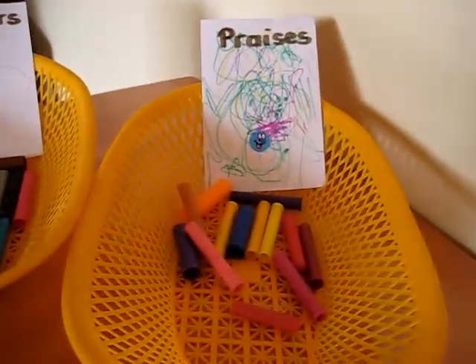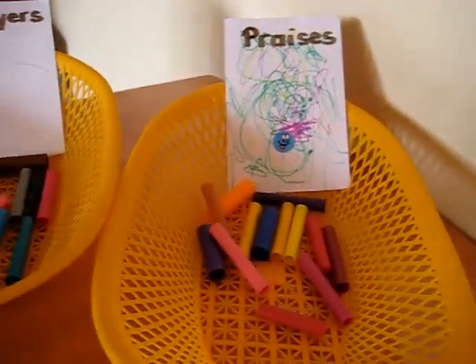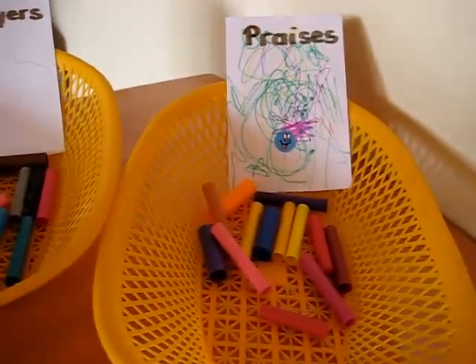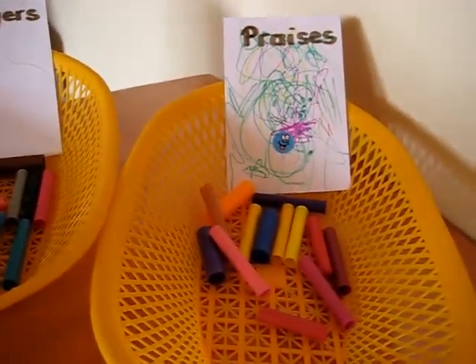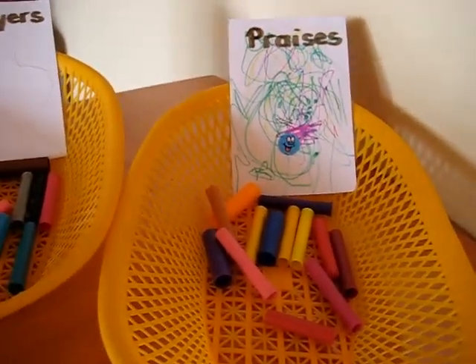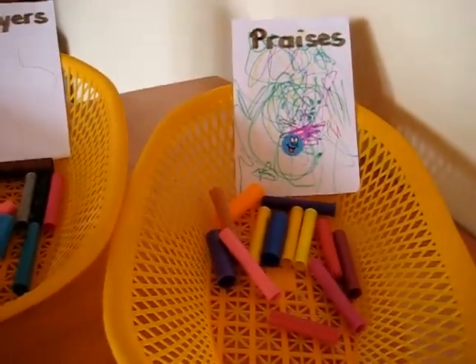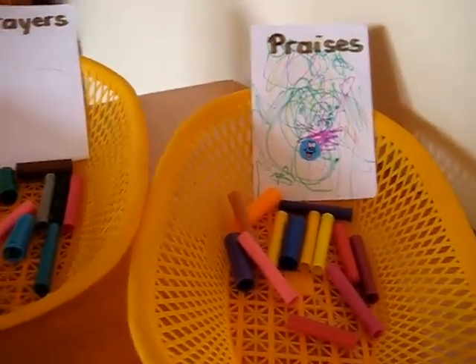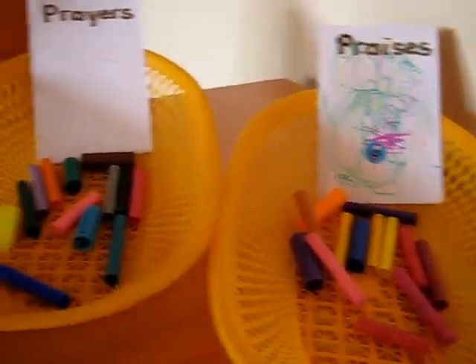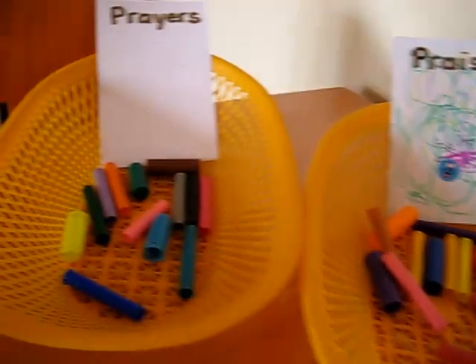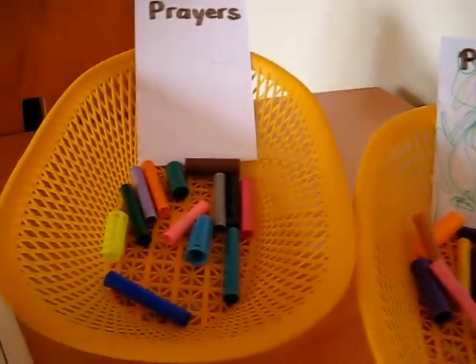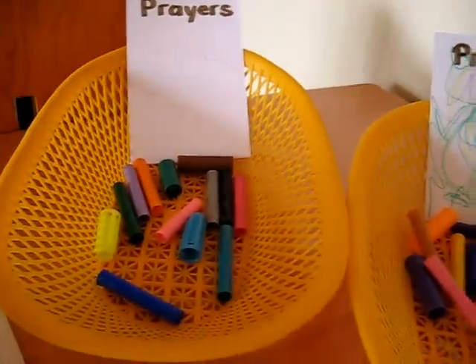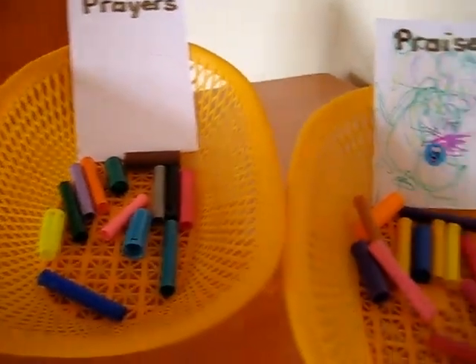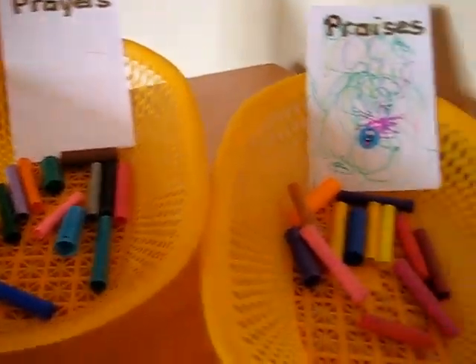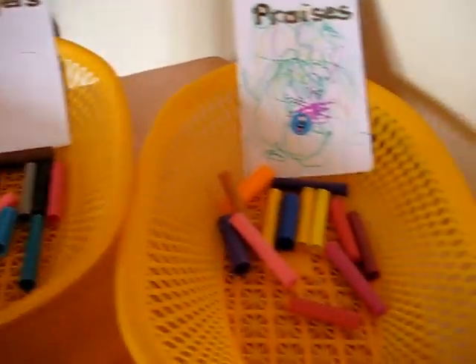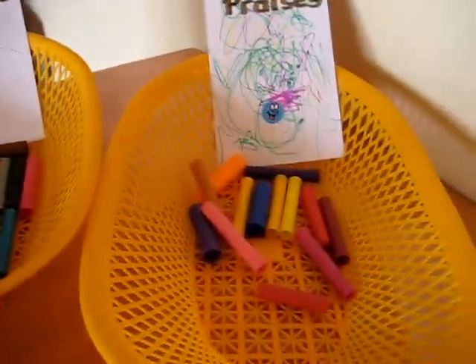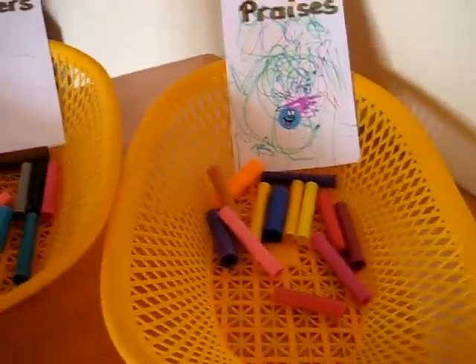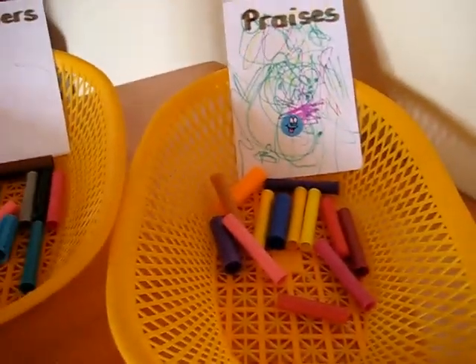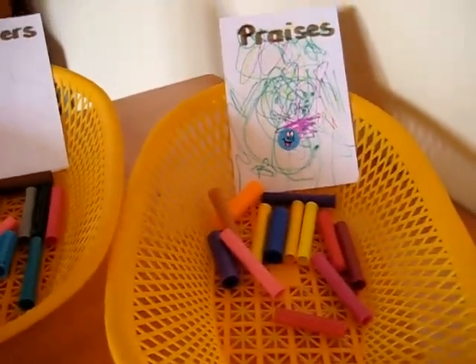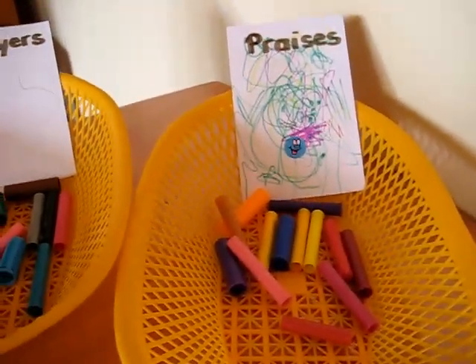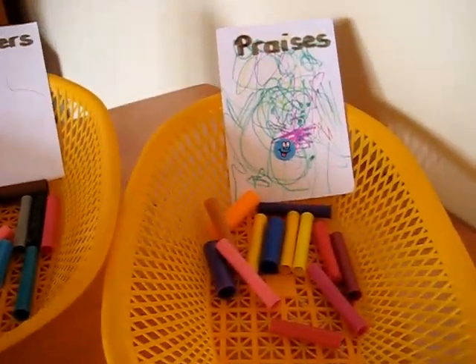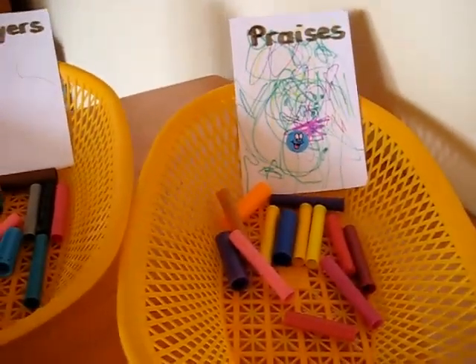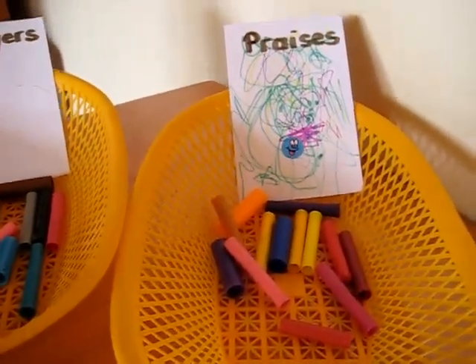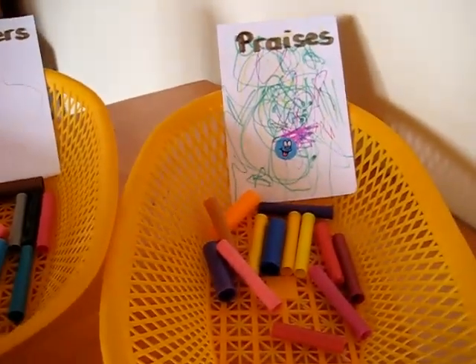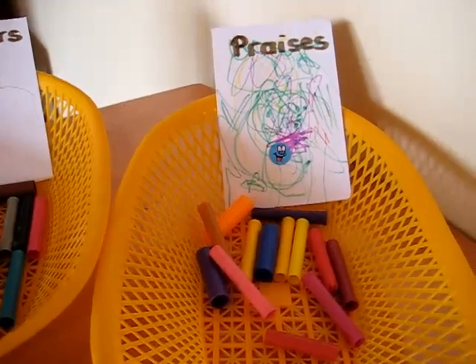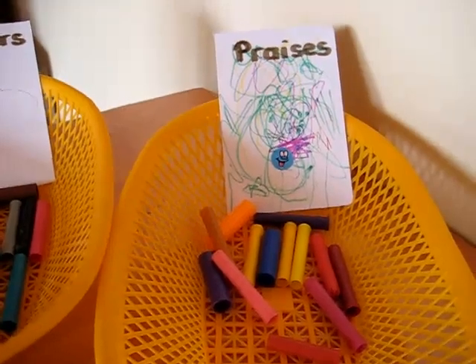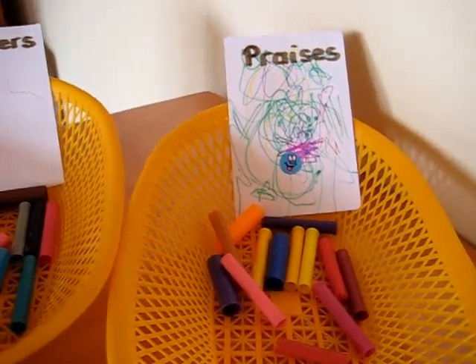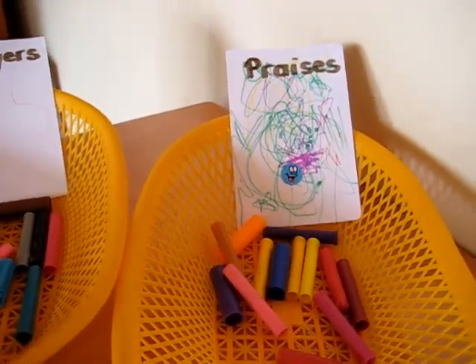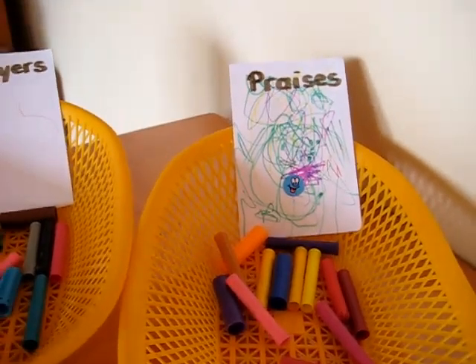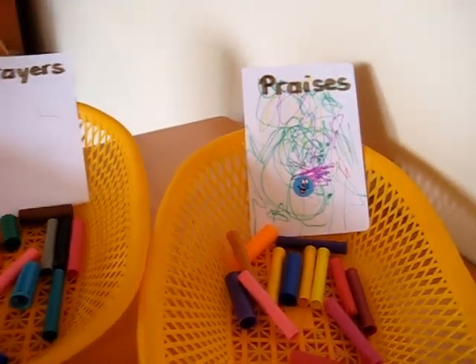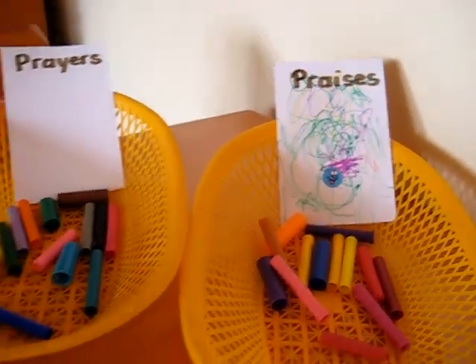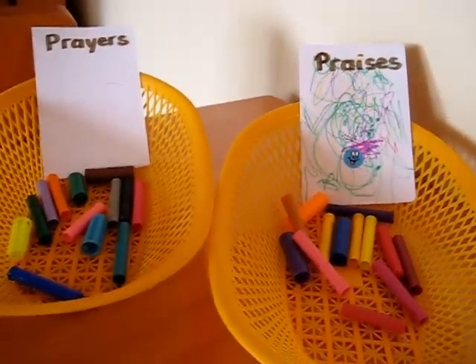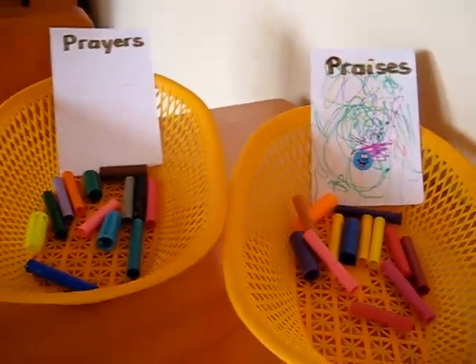So at the end of the day we see how we've done. Have we balanced them out? Are they pretty much the same? We can count them, we can sort them, and it's a good reminder to praise the Lord.